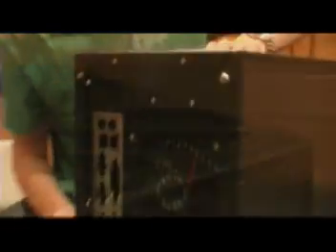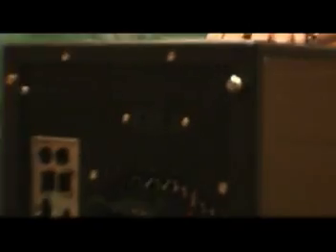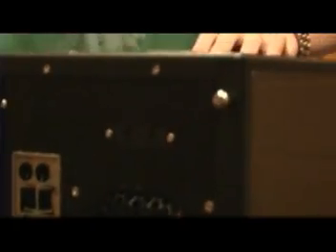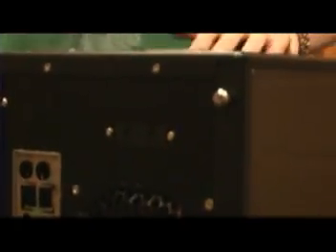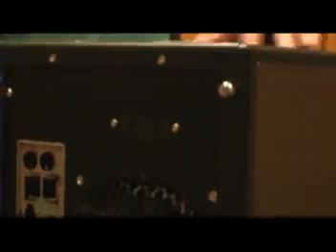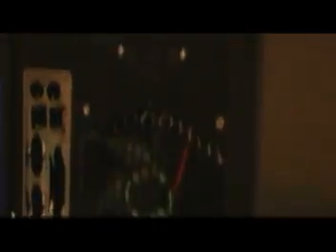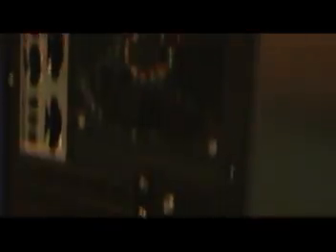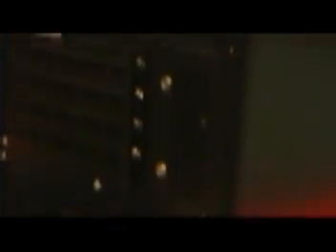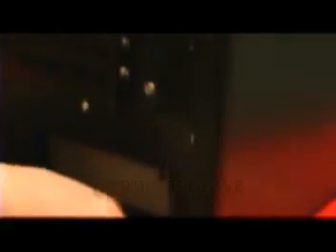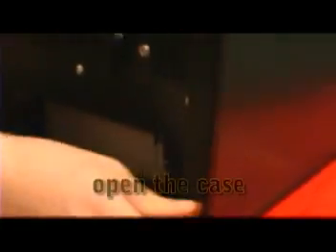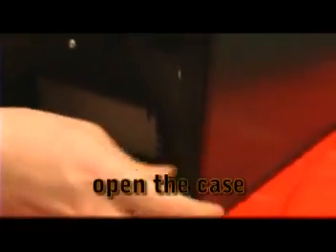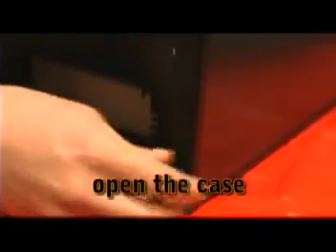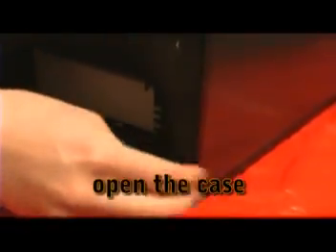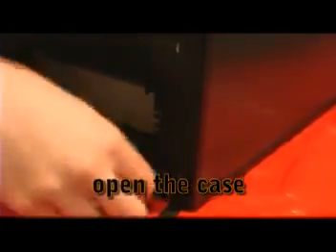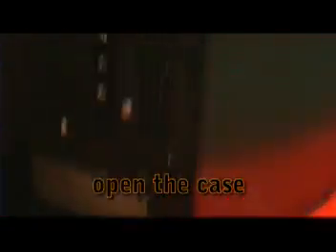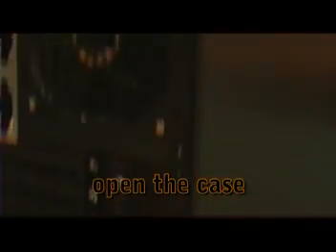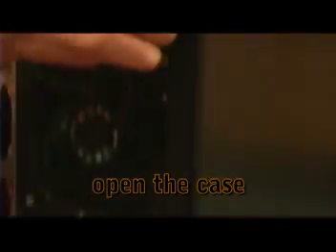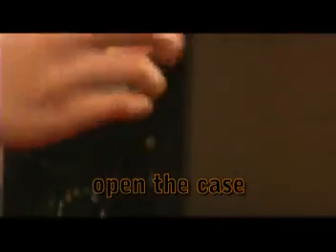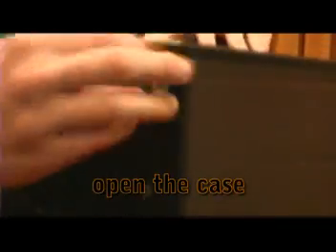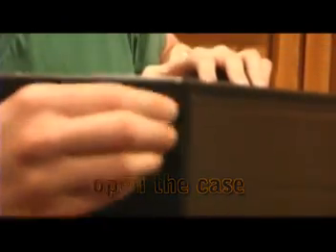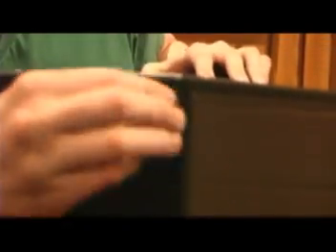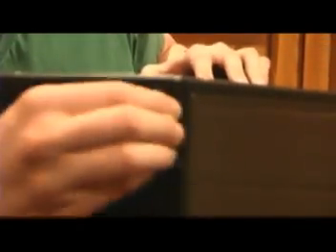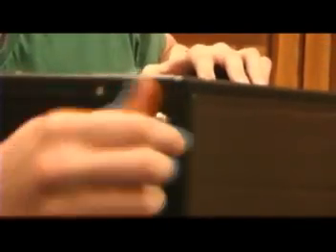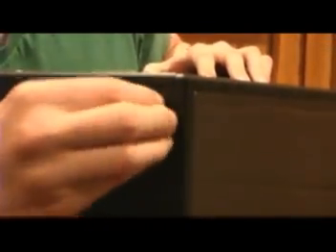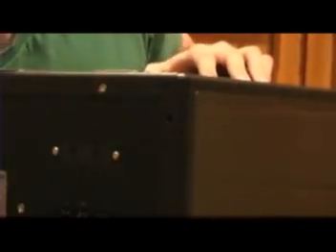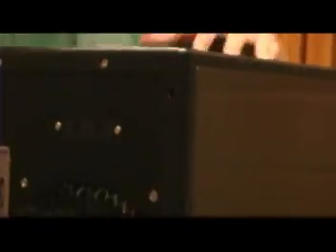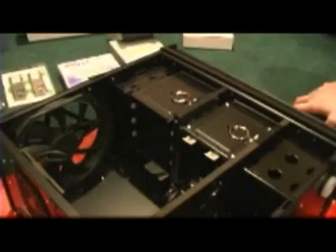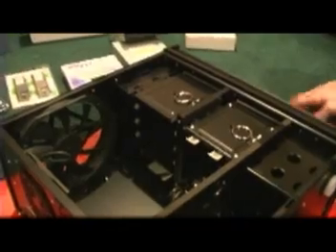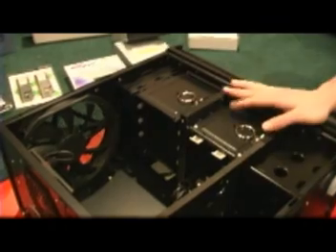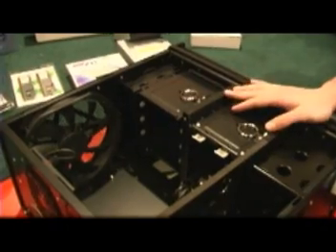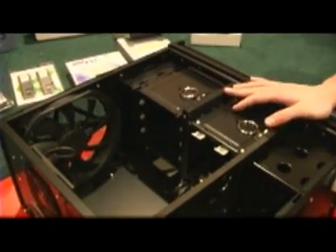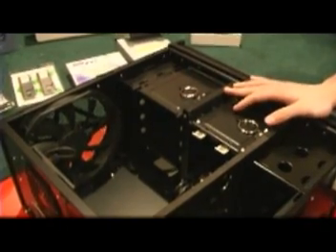First thing you want to do is start by opening the case so you can get ready and put everything inside. On this case we're using thumbscrews for that — some cases have a handle. So we've put the case on its side and we're ready to start working on it.